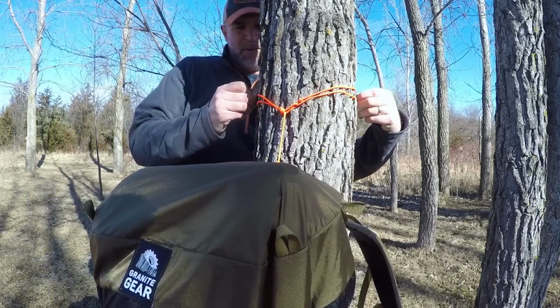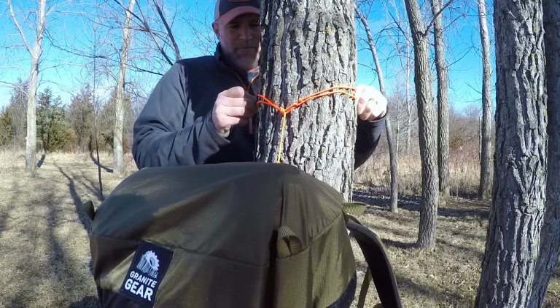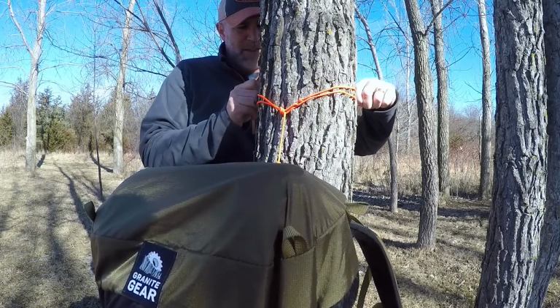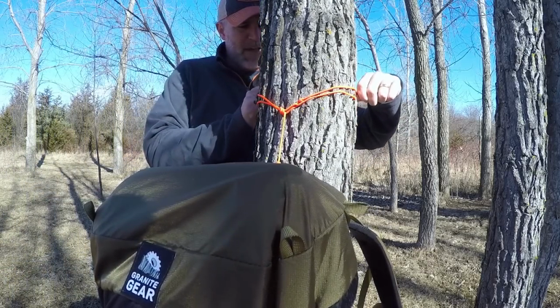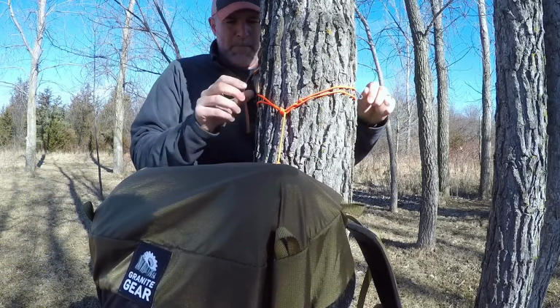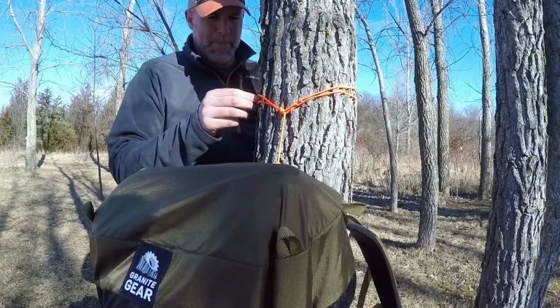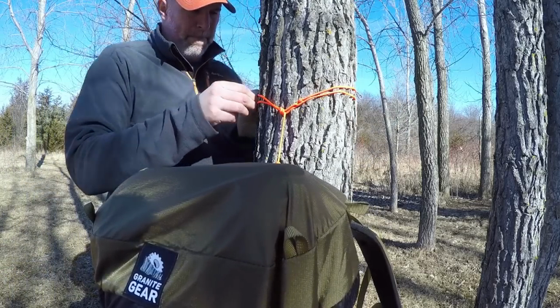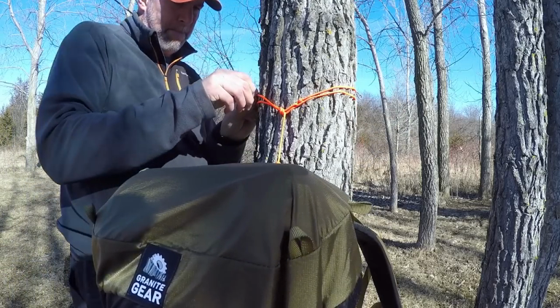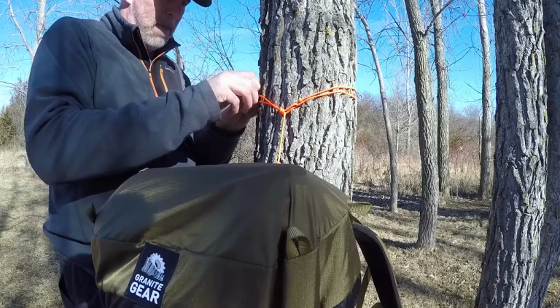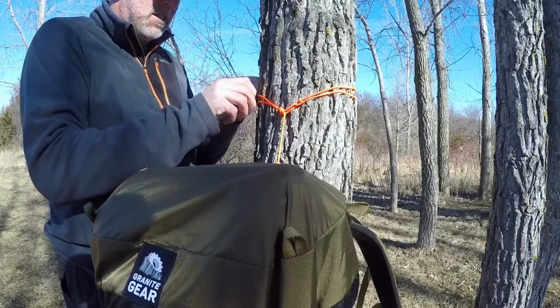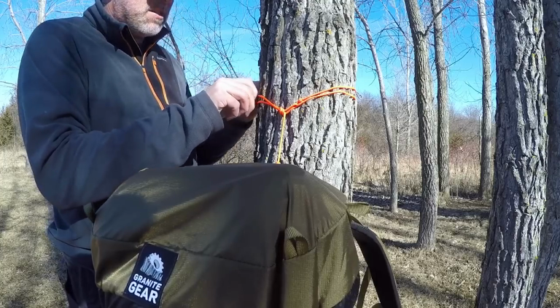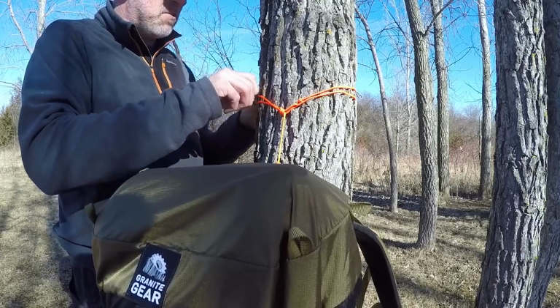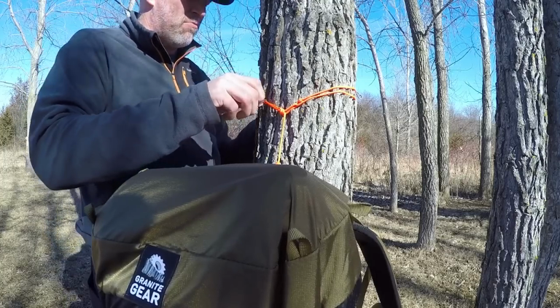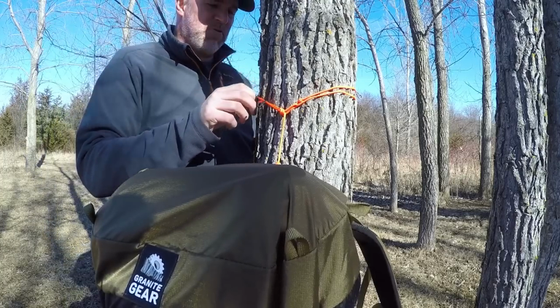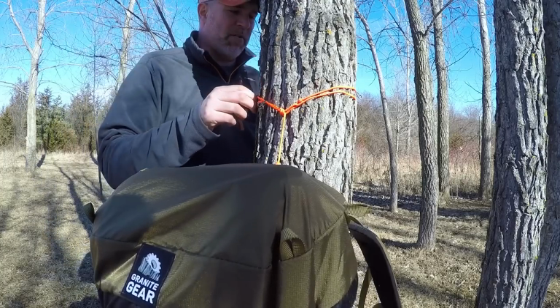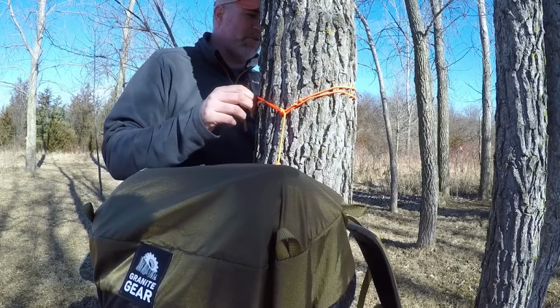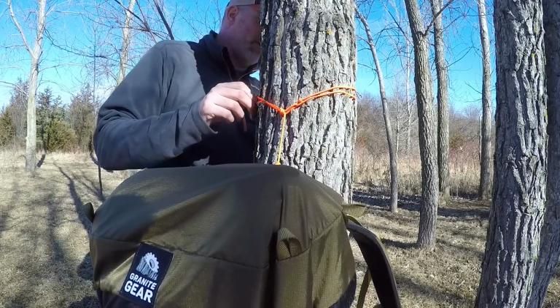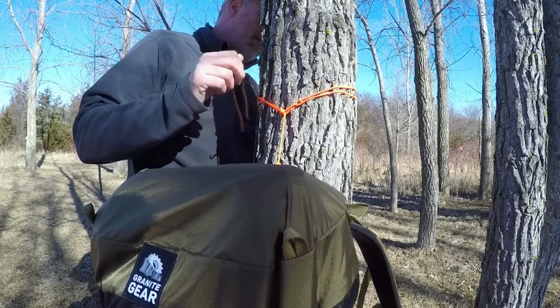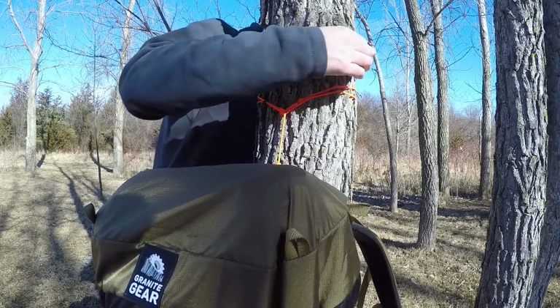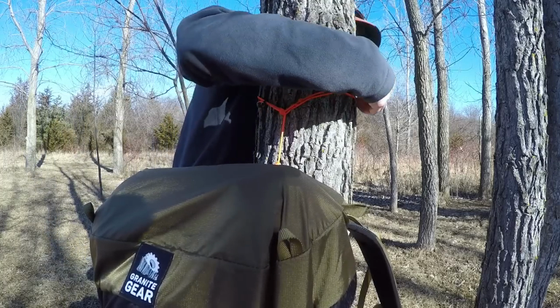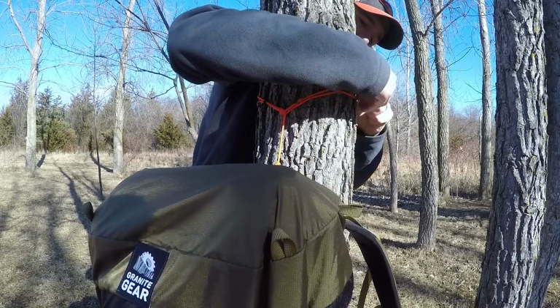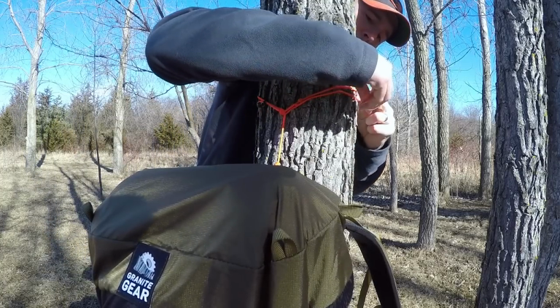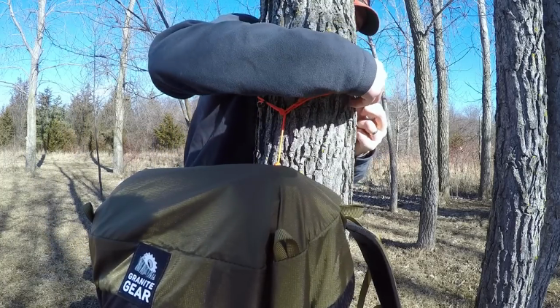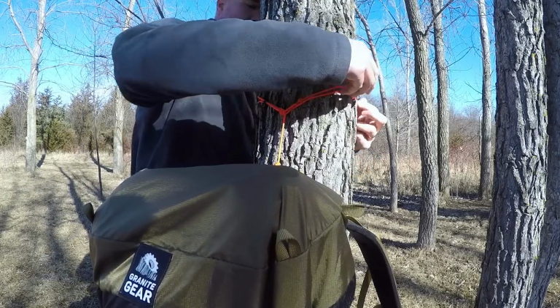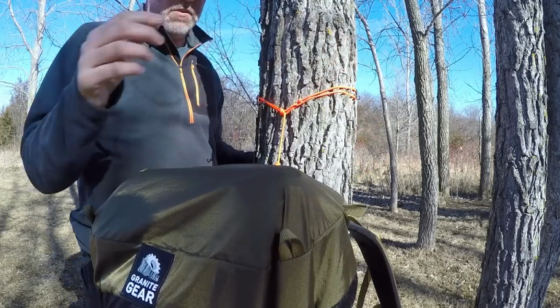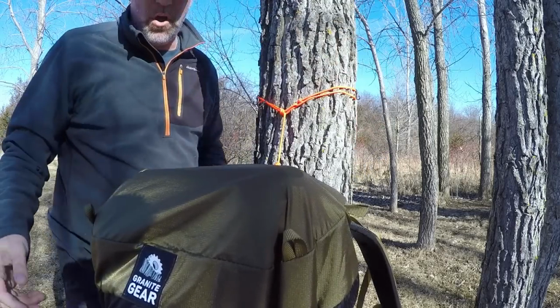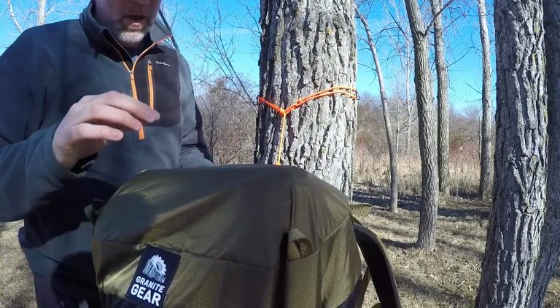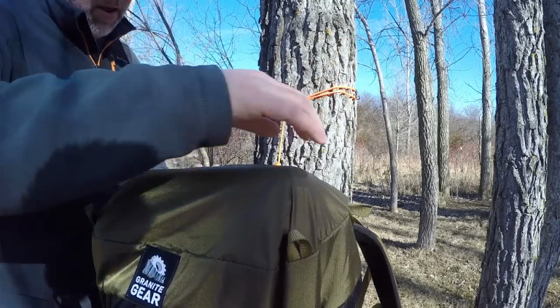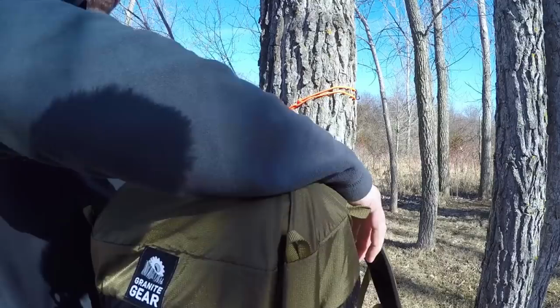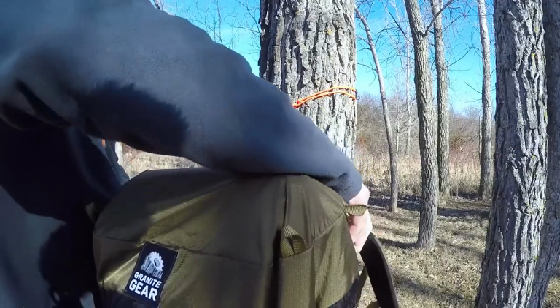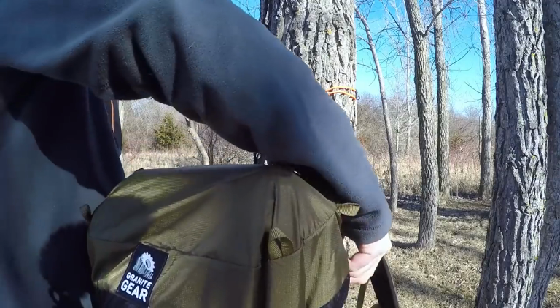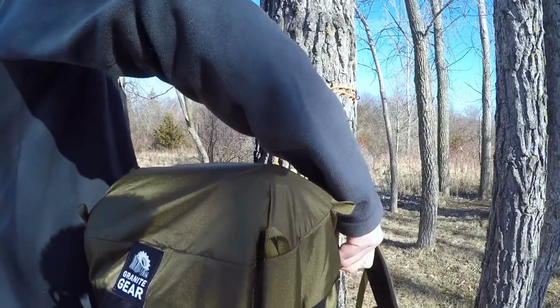I space the hooks out throughout around the tree, wherever I'd like them. Now I'm able to open my bag.